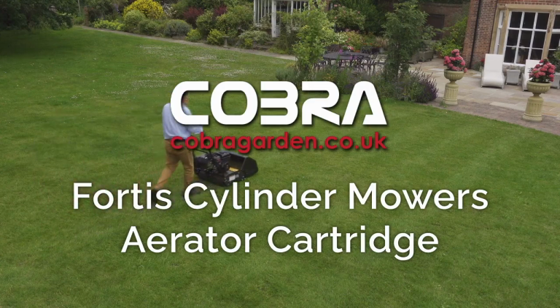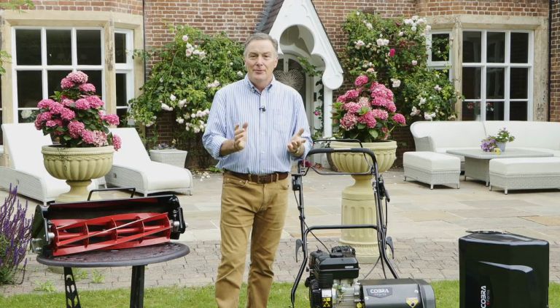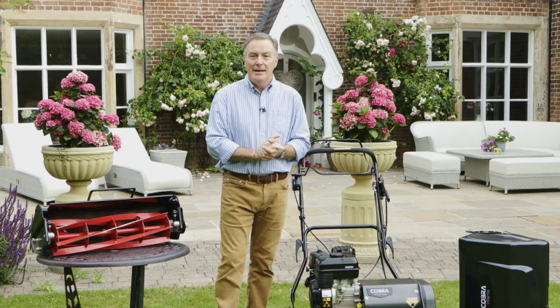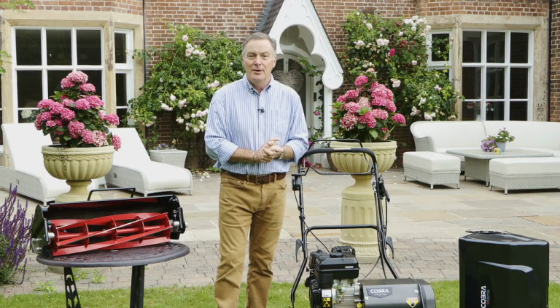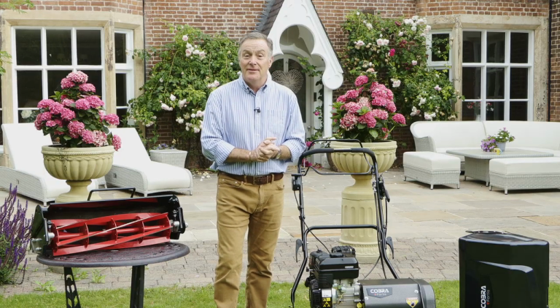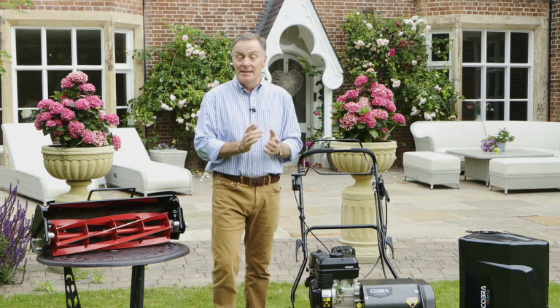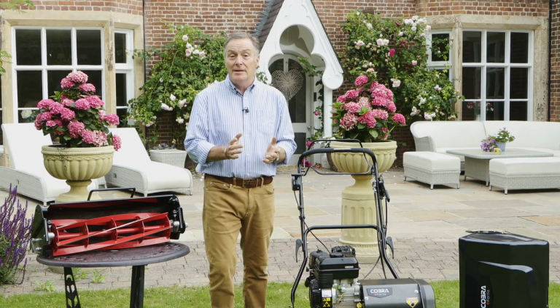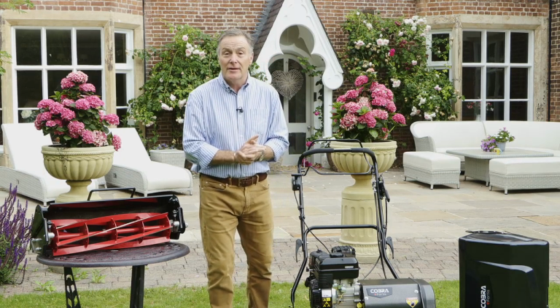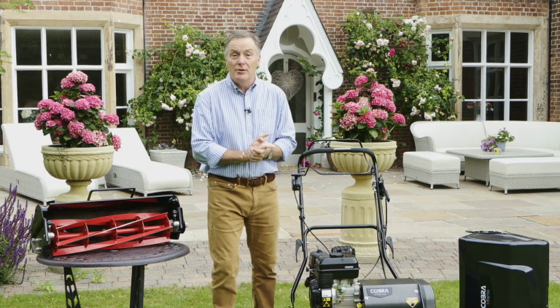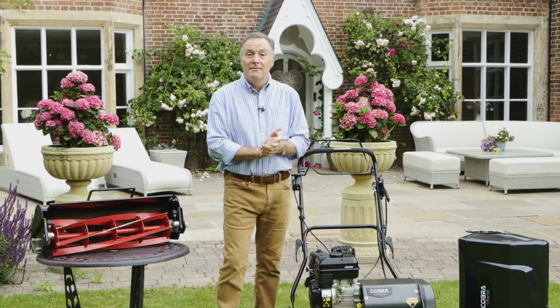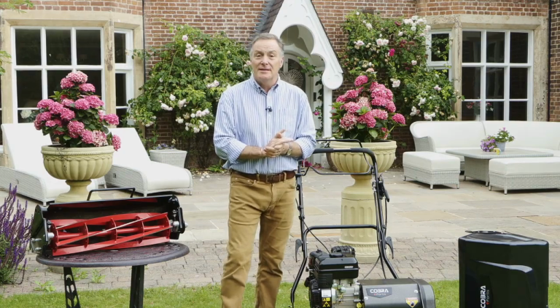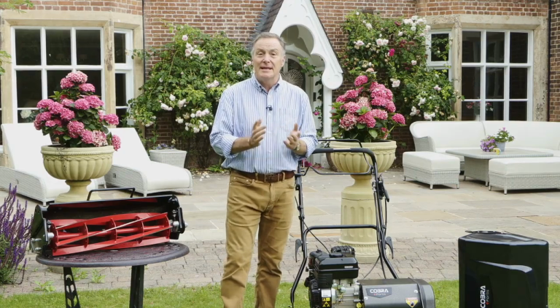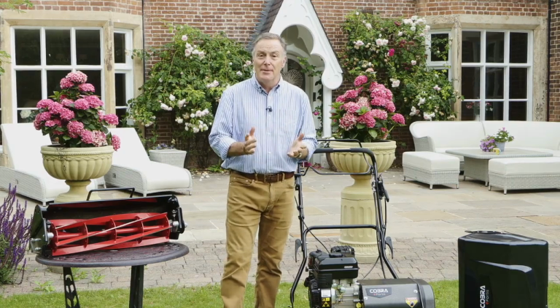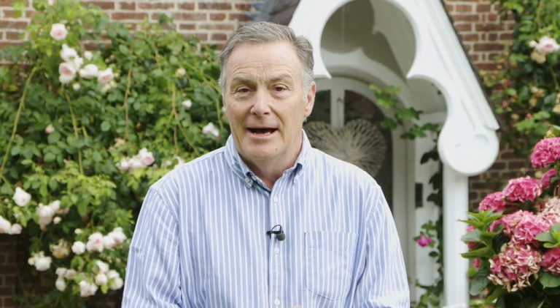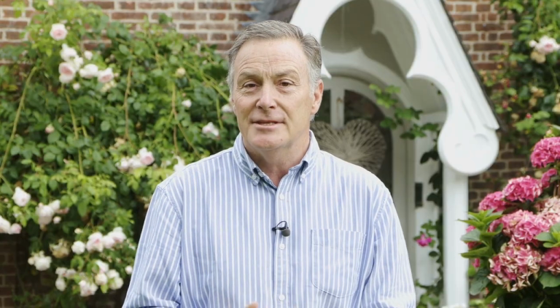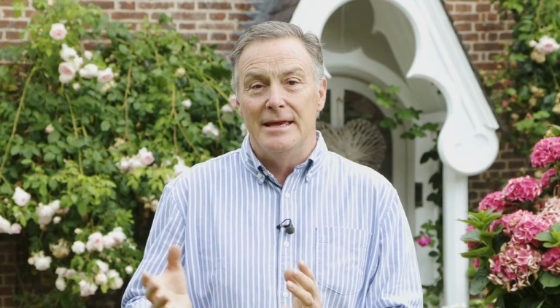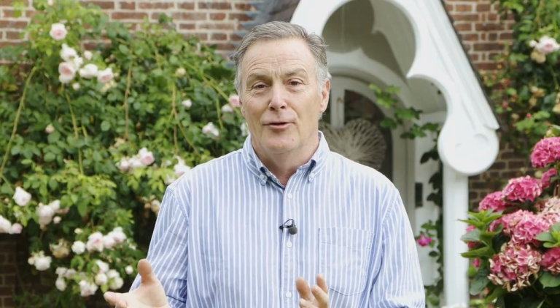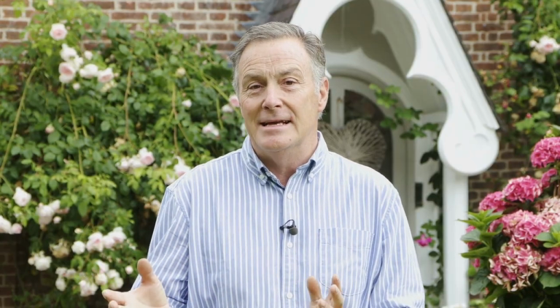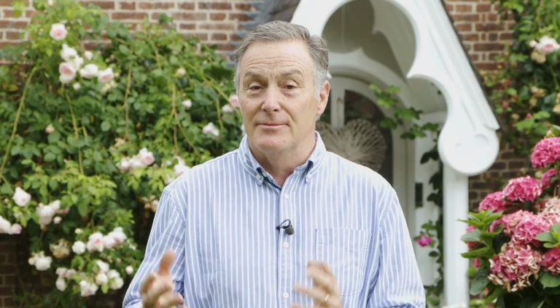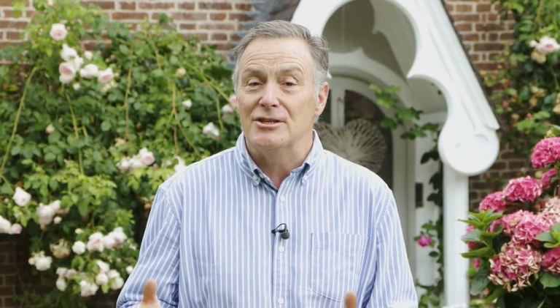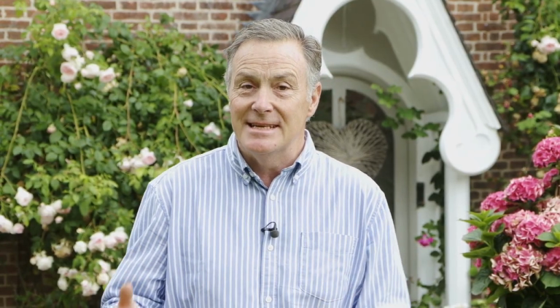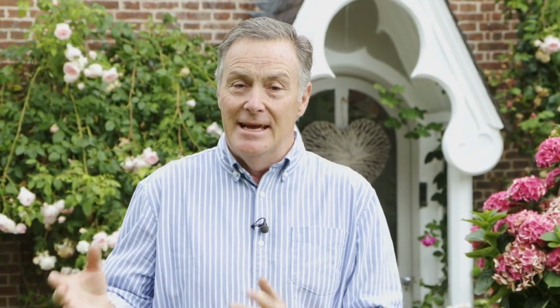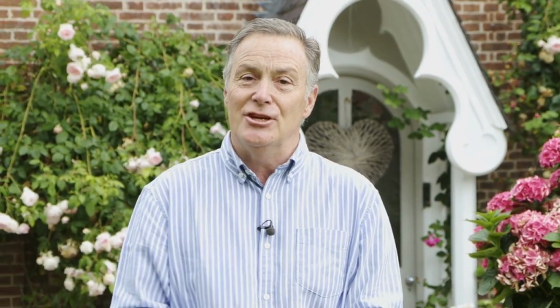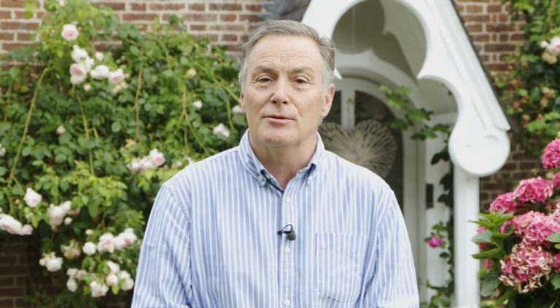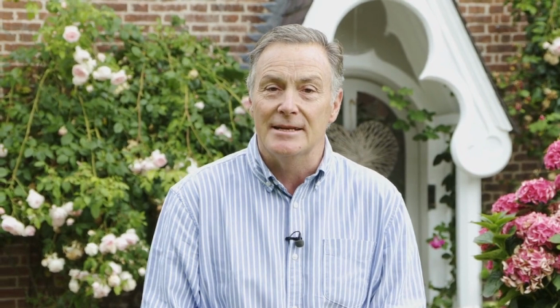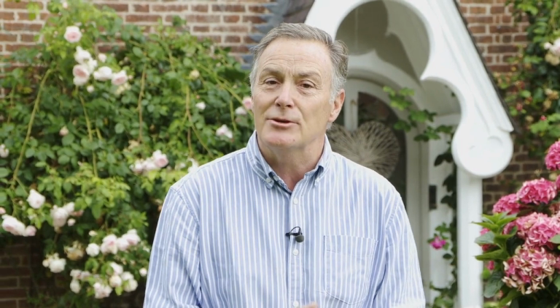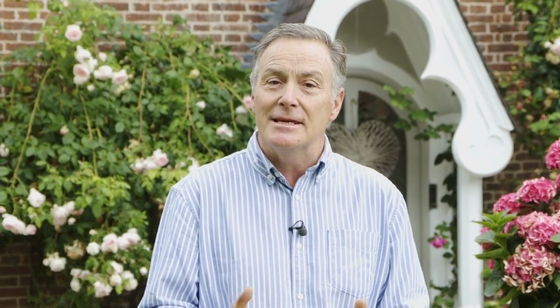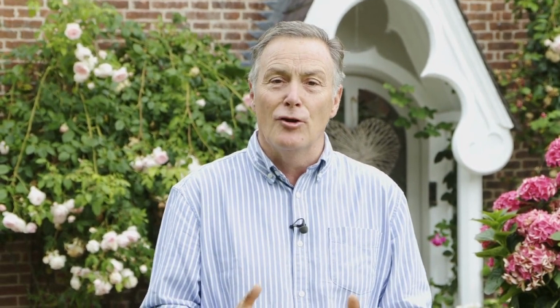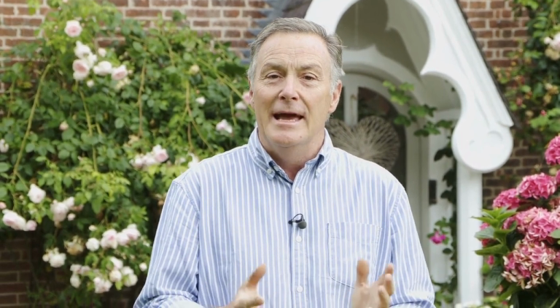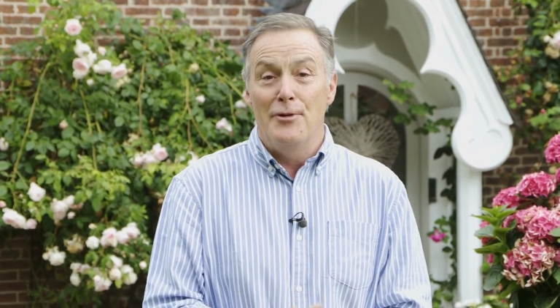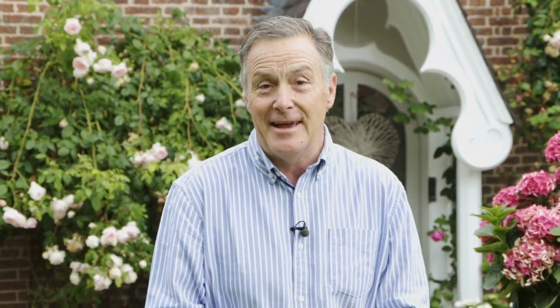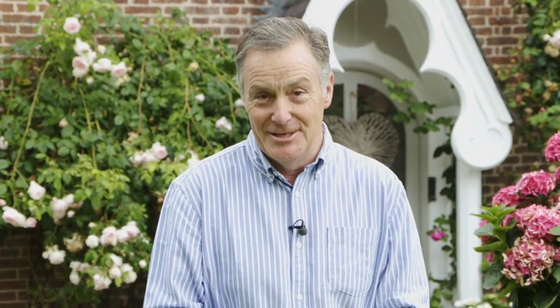Hello, my name is Martin Fish and today we're going to look at the Cobra Fortis cylinder mower and also the lawn care system, of which there are six interchangeable cylinders which will help to keep your lawn in perfect condition.